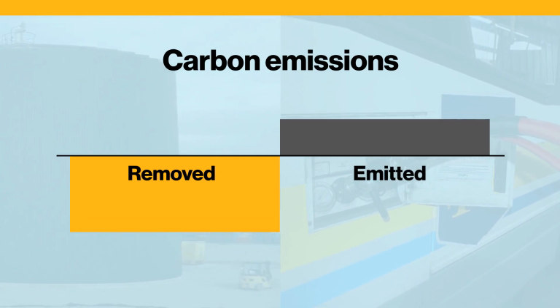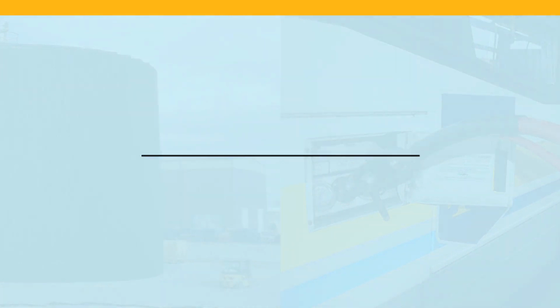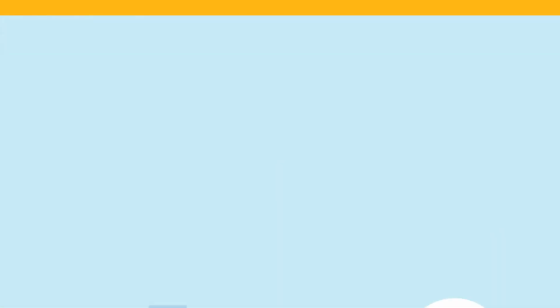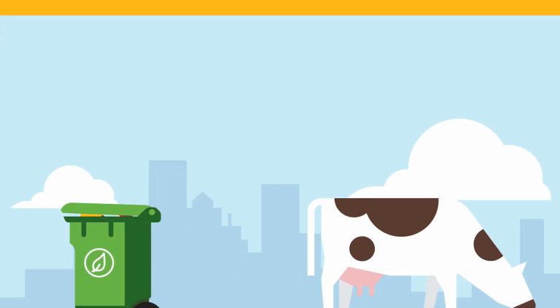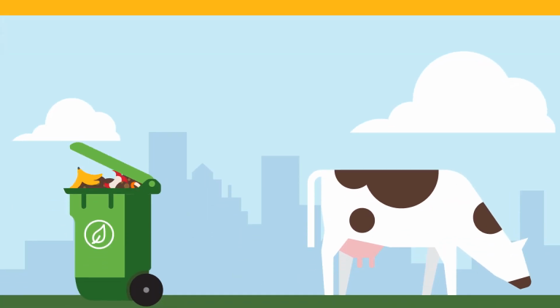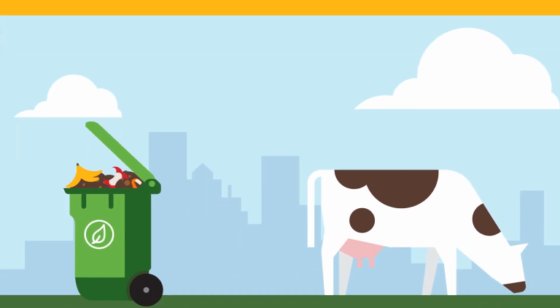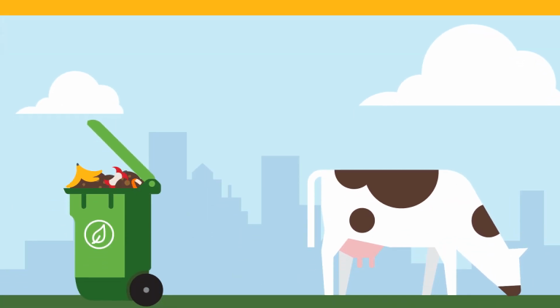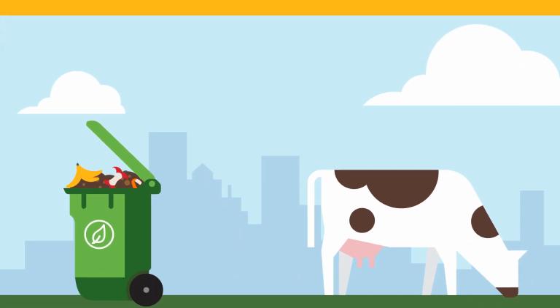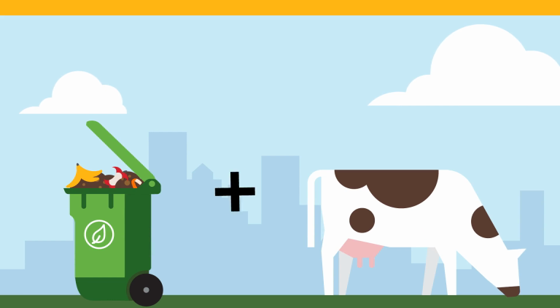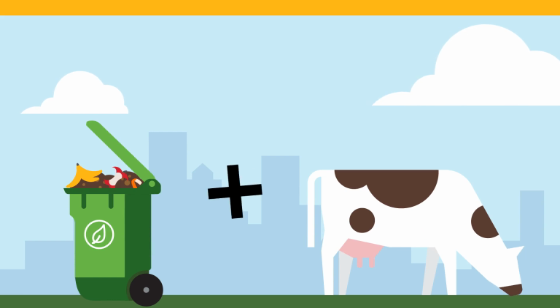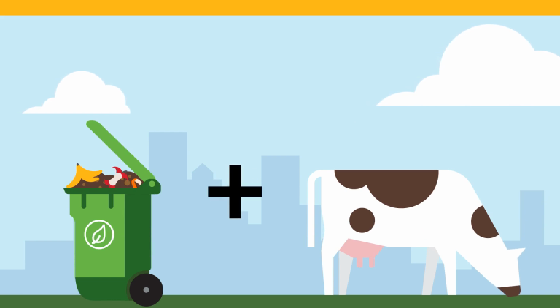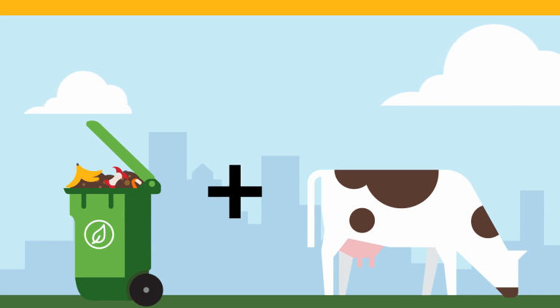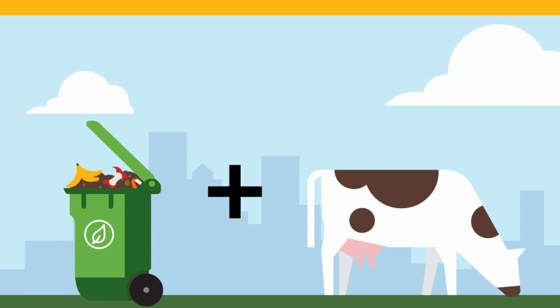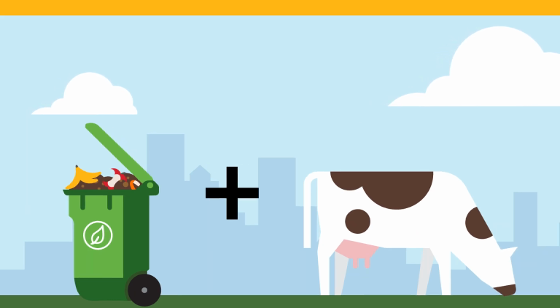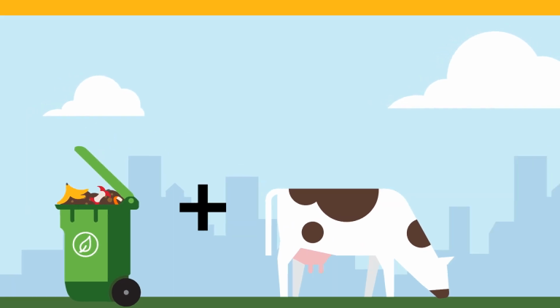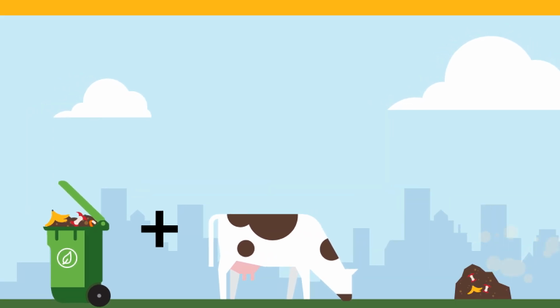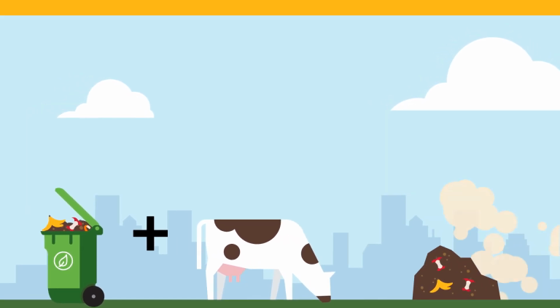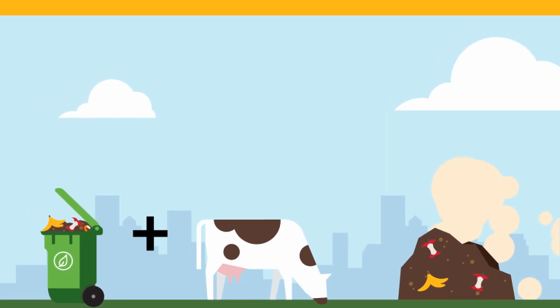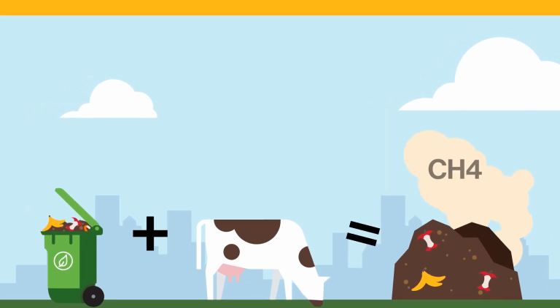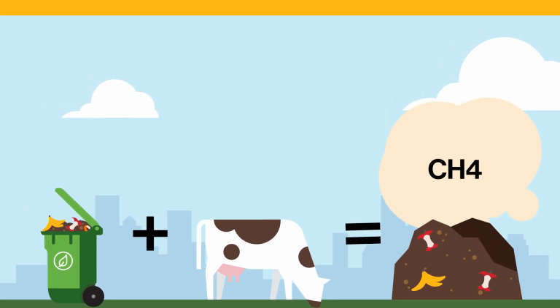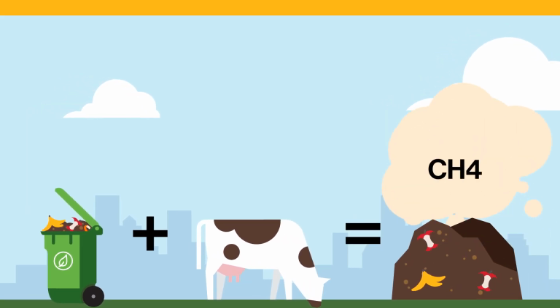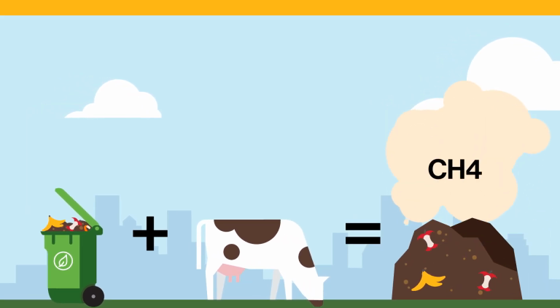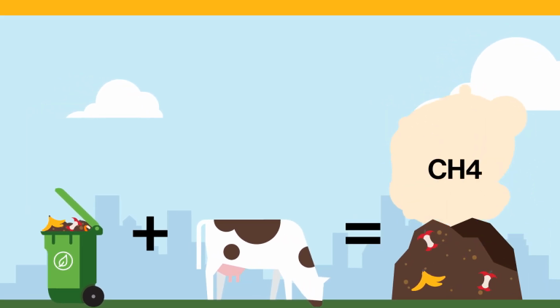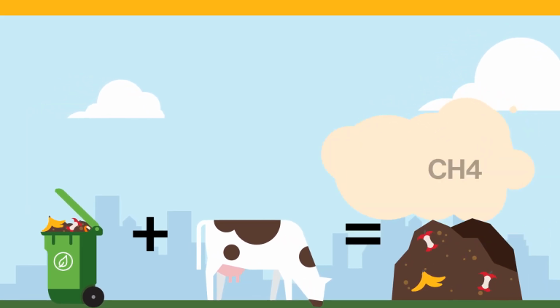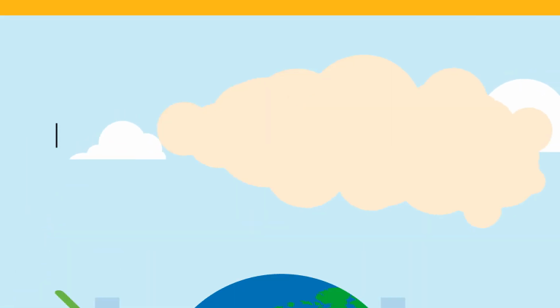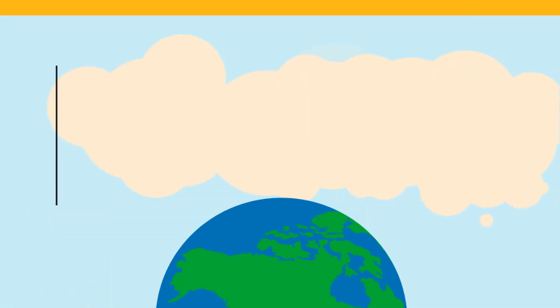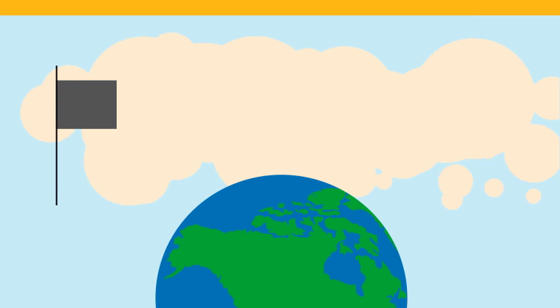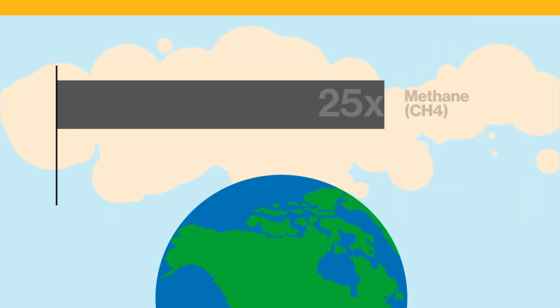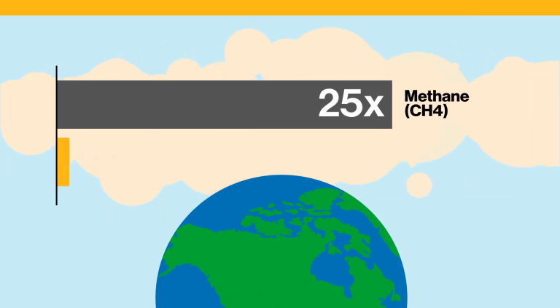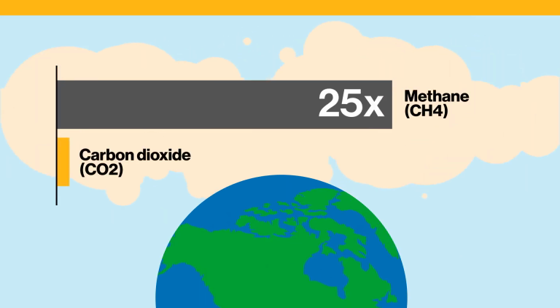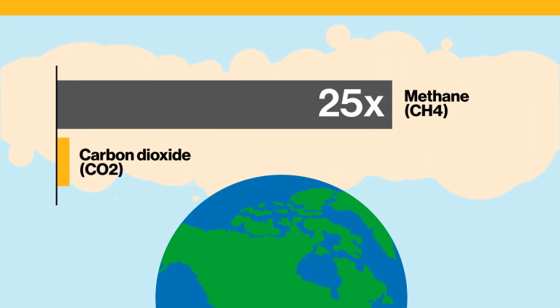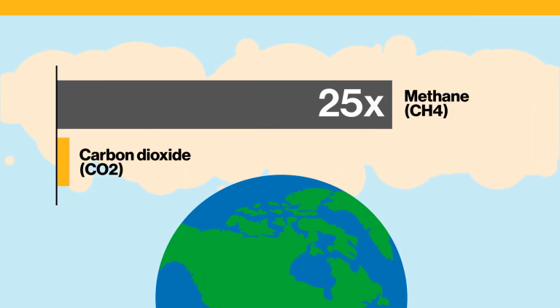People will always produce food scraps, and animals will produce manure. Inevitably, both of these will emit methane, which is about 25 times more harmful than carbon dioxide.